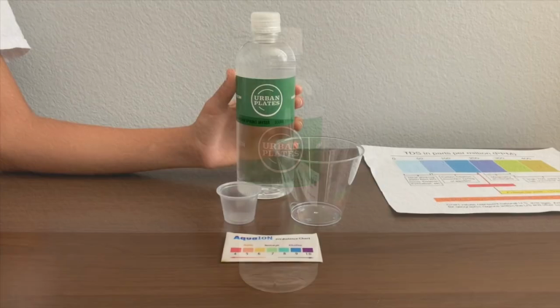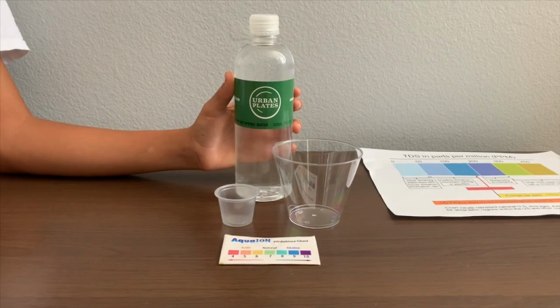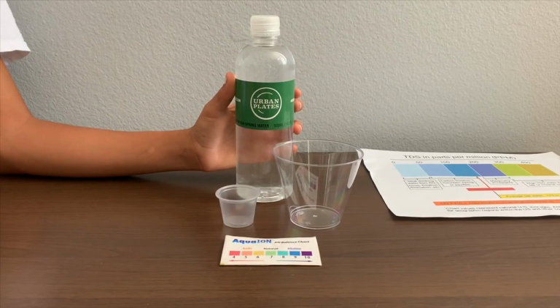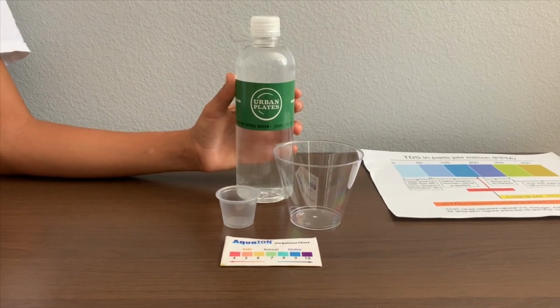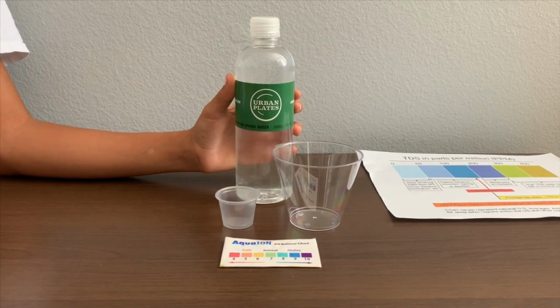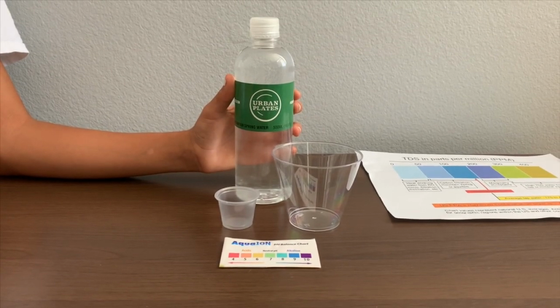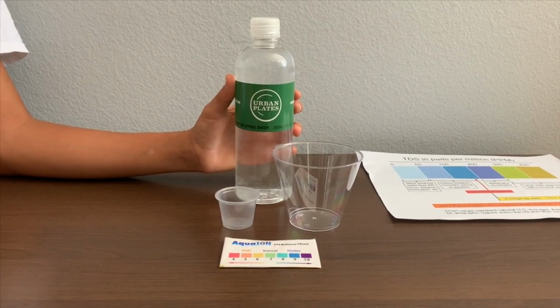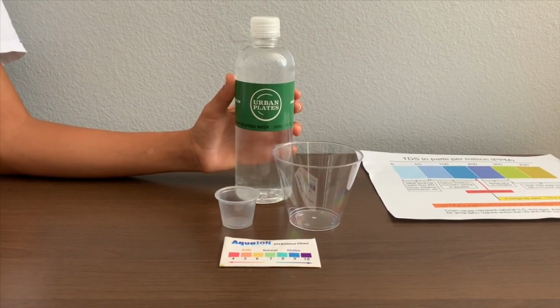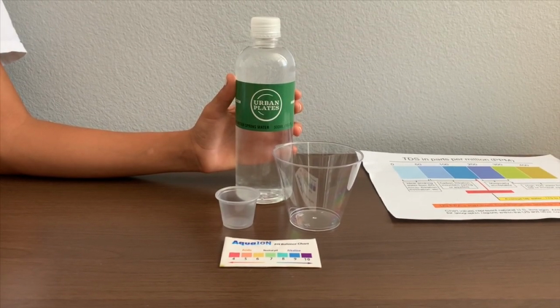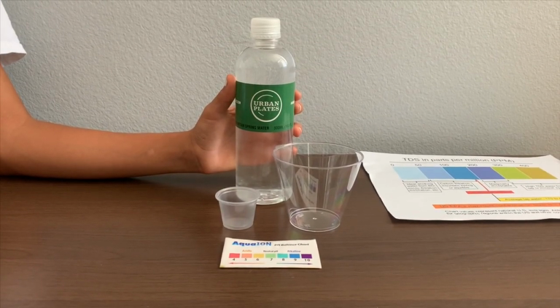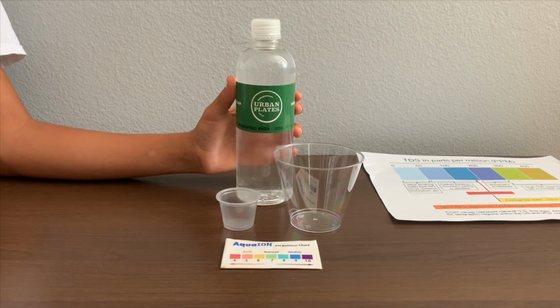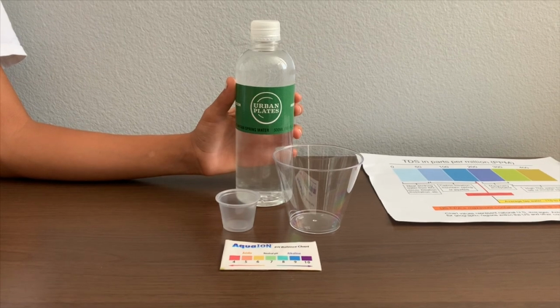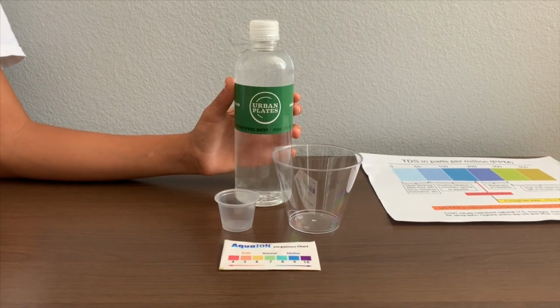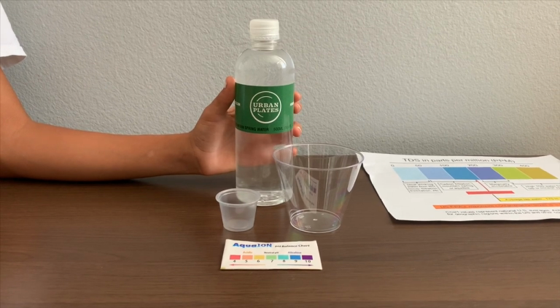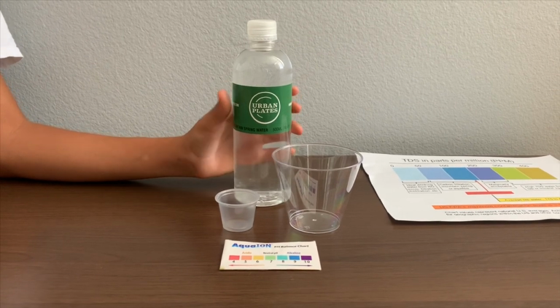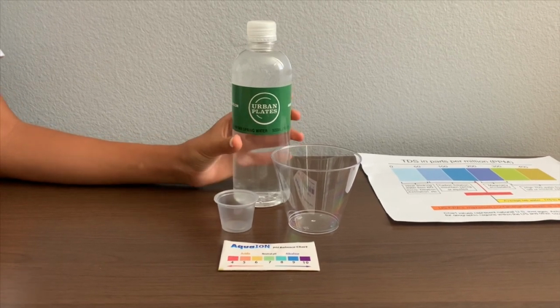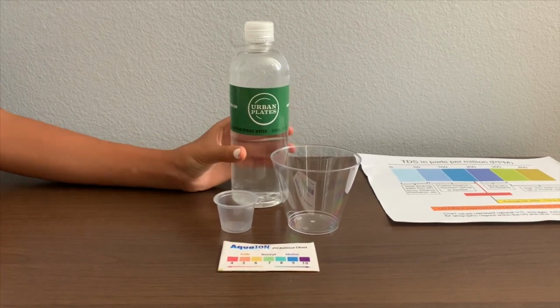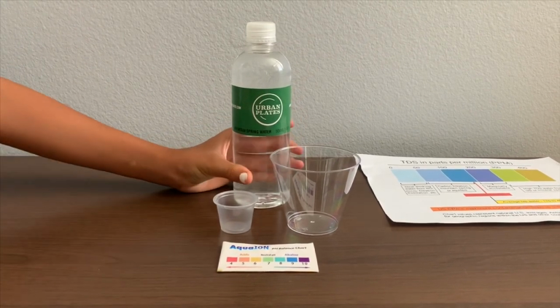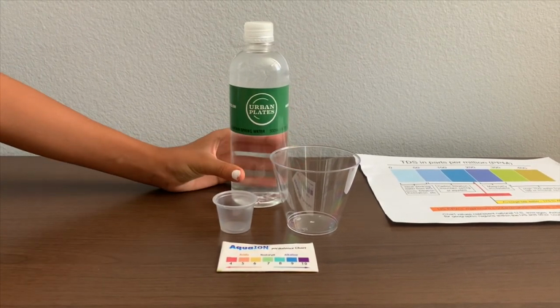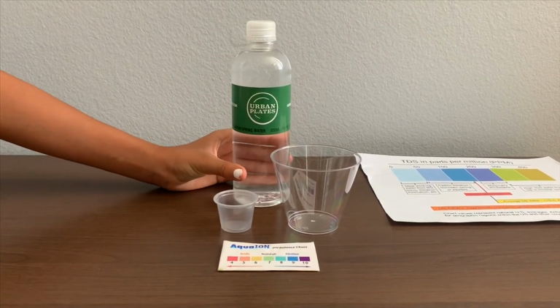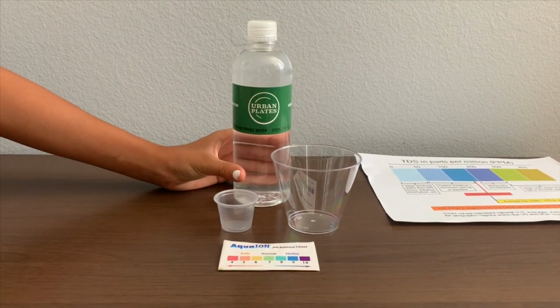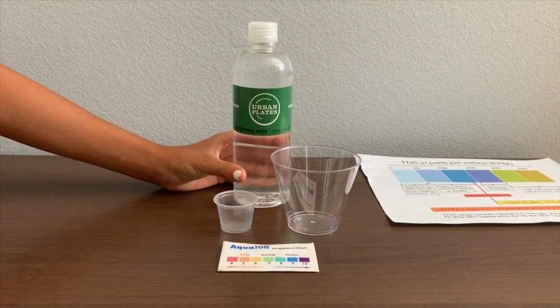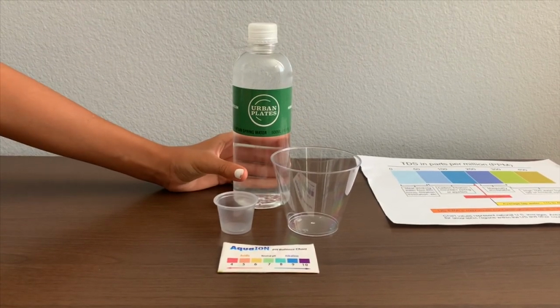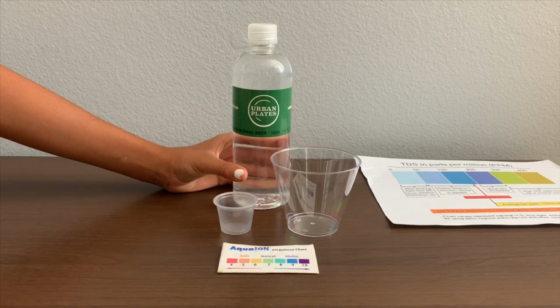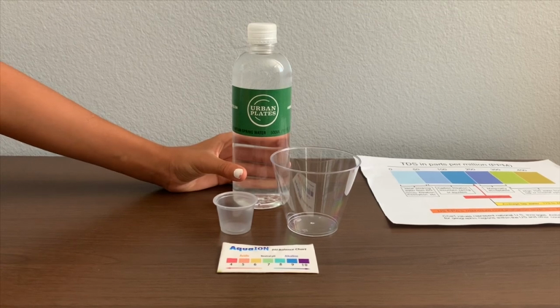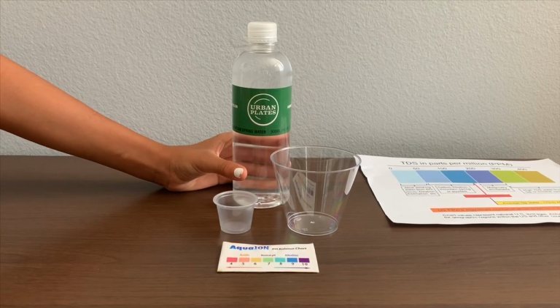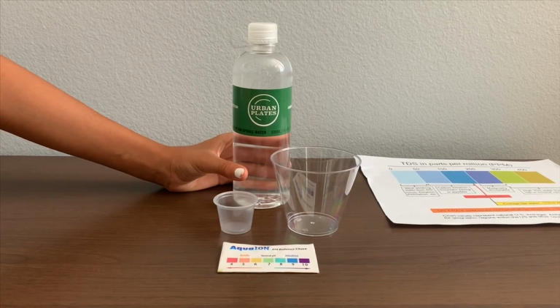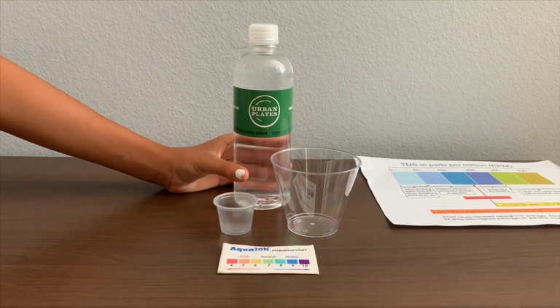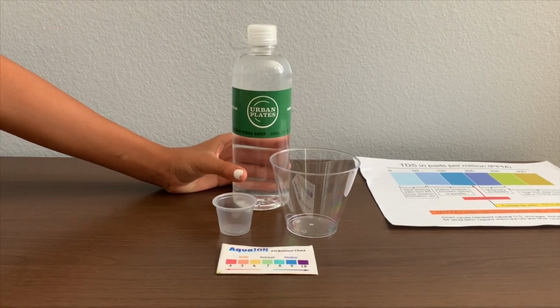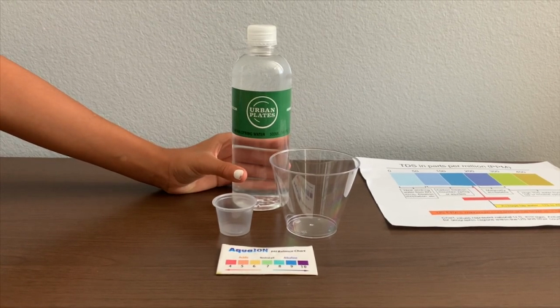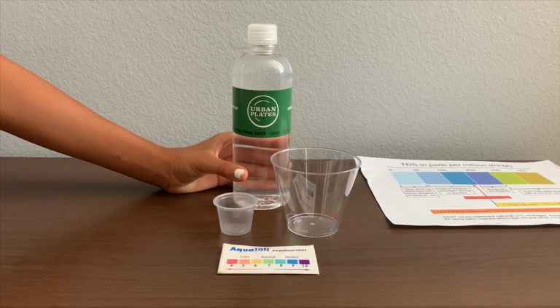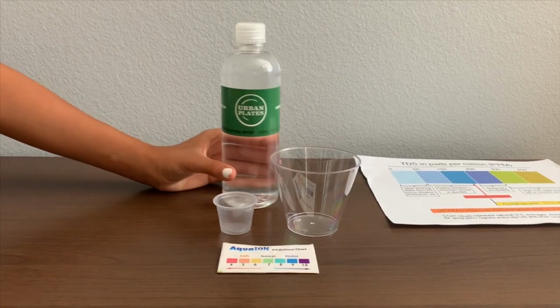This is Urban Place Mountain Spring Water from Palomar Mountain, California. It costs $1.99 and it says its pH is supposed to be 7.3. Let's test the TDS and pH levels.